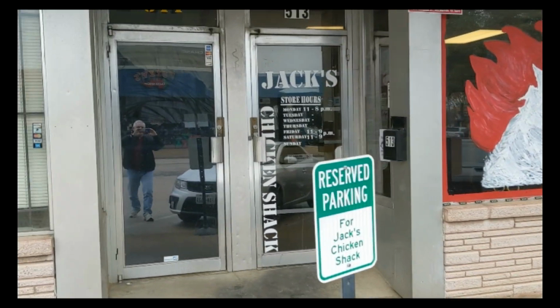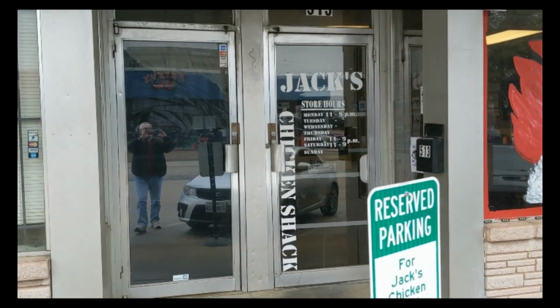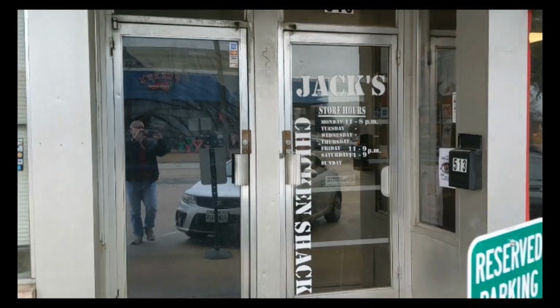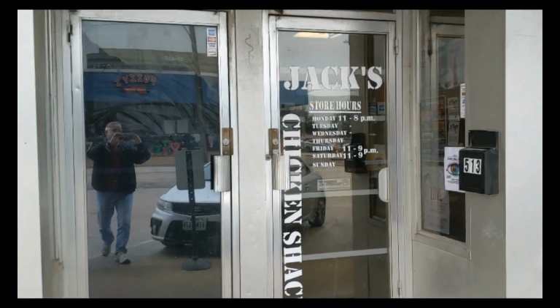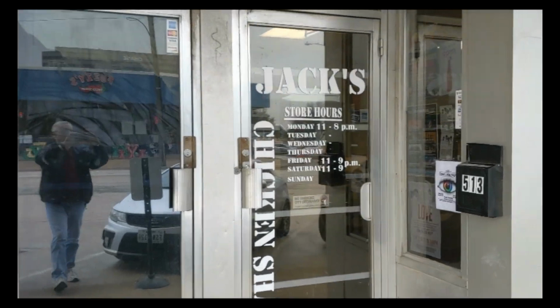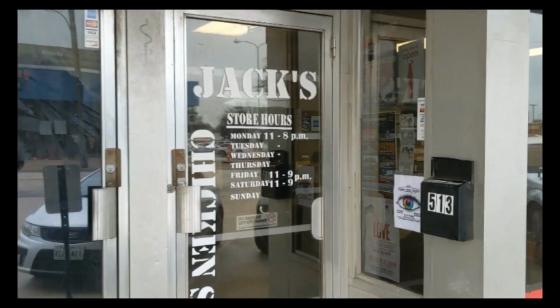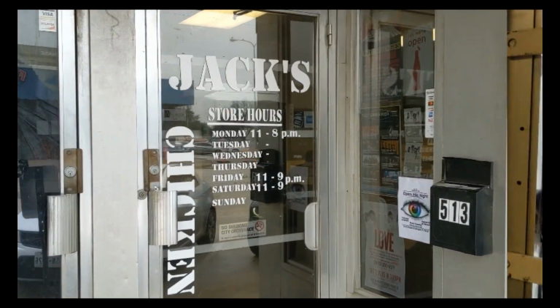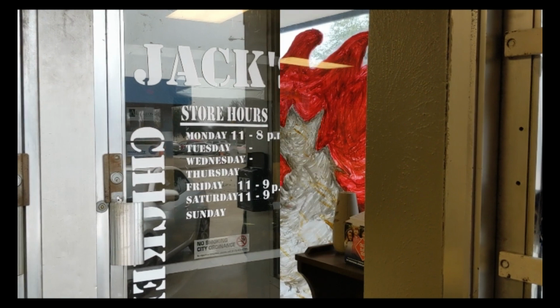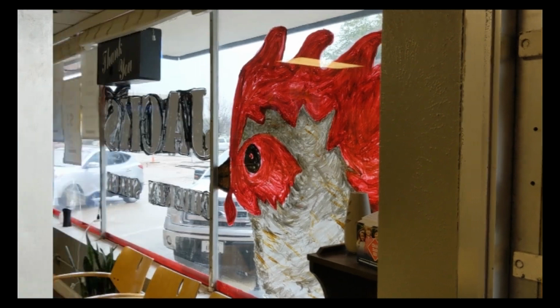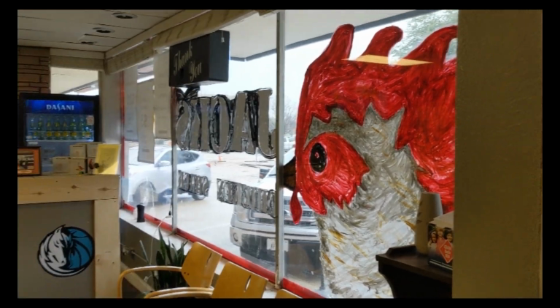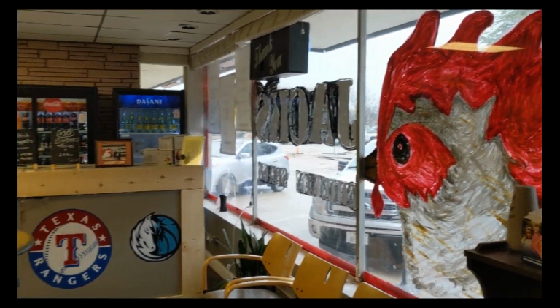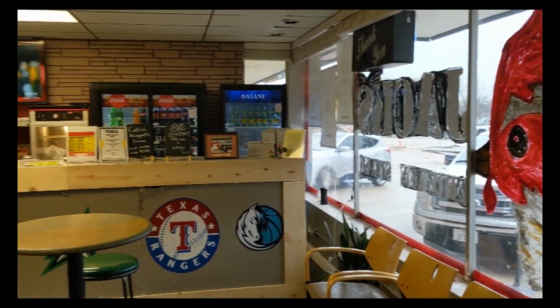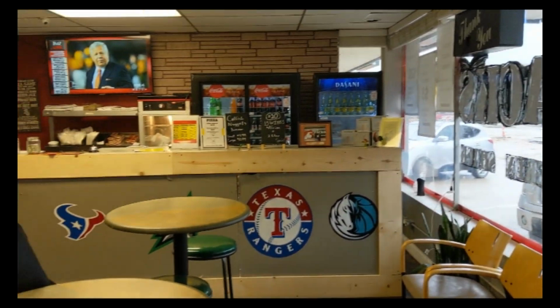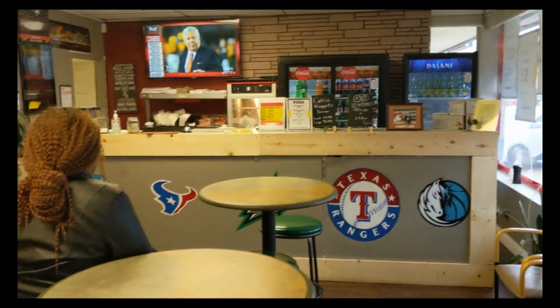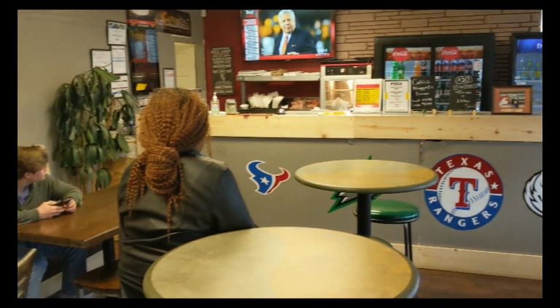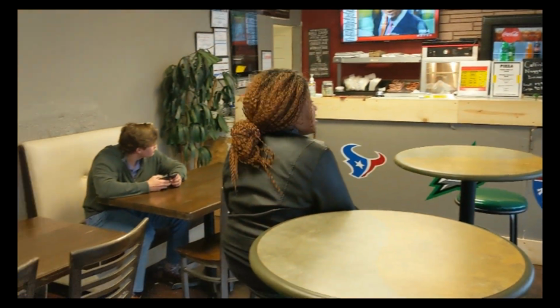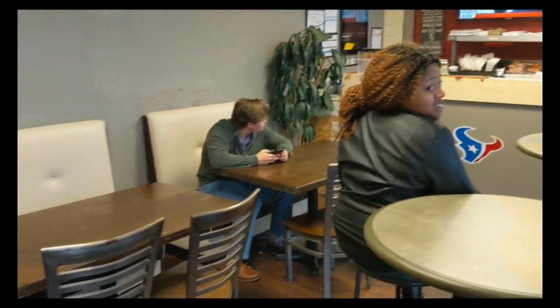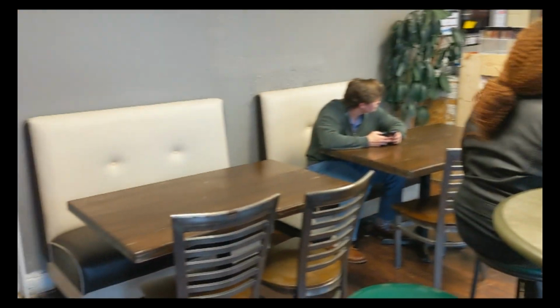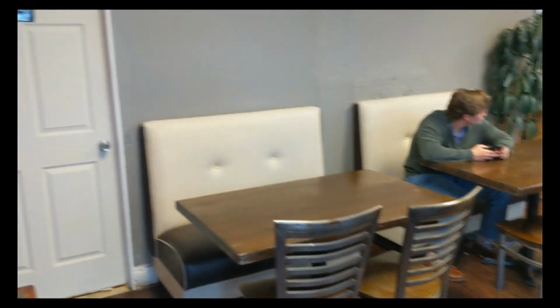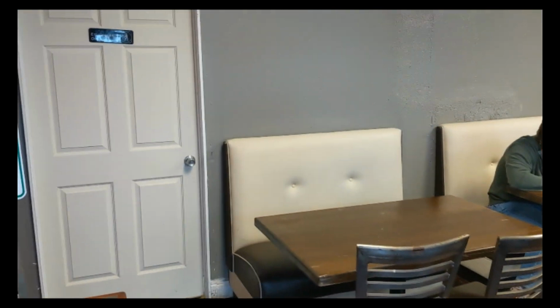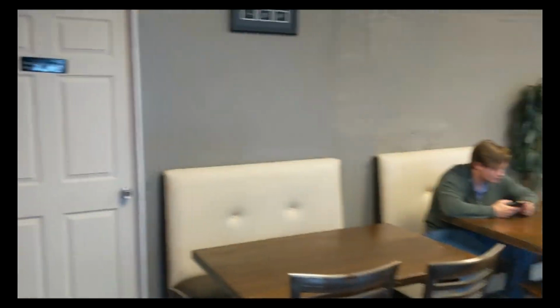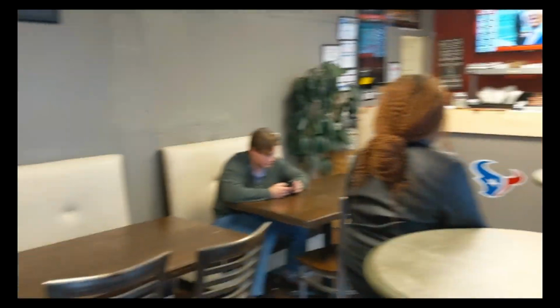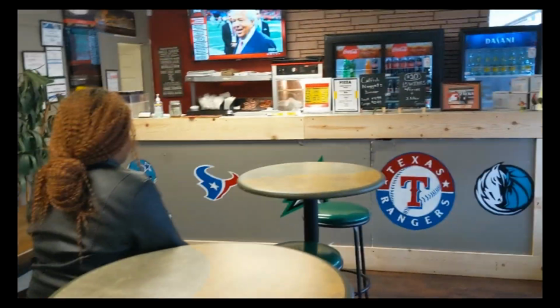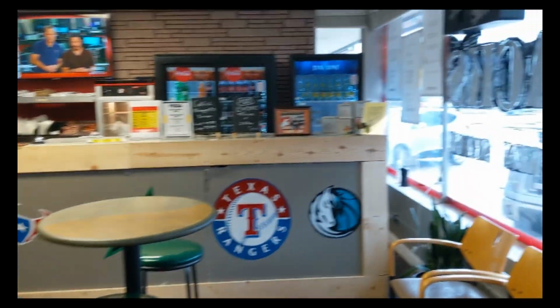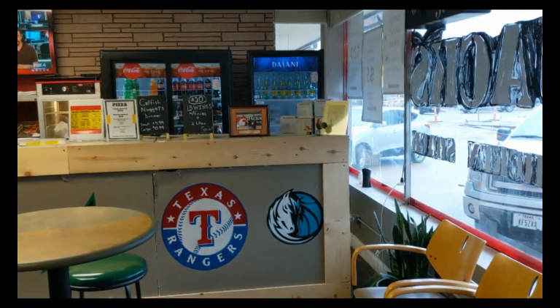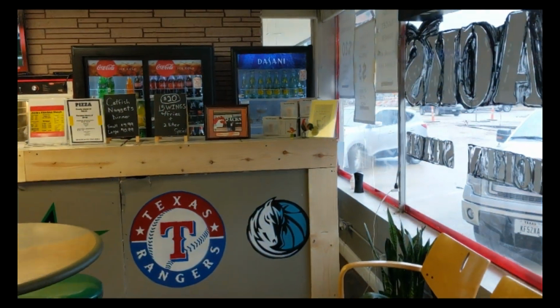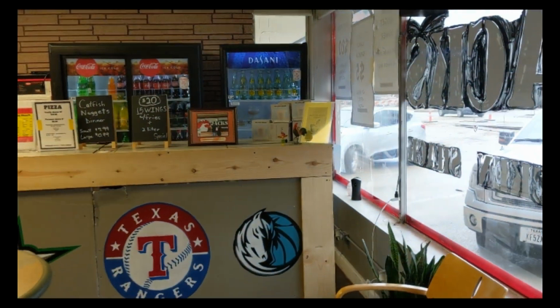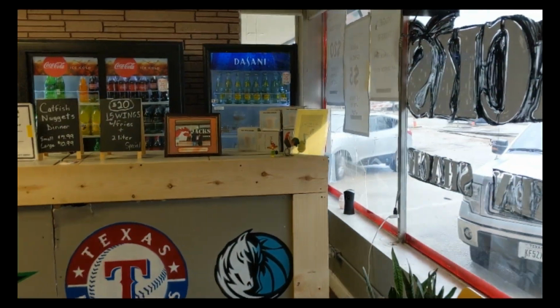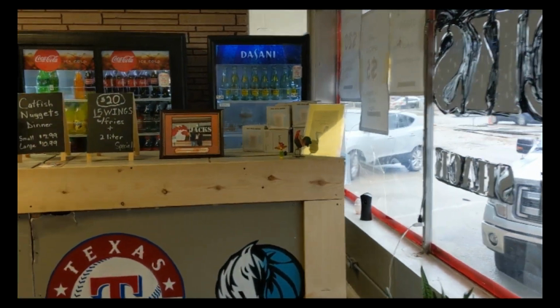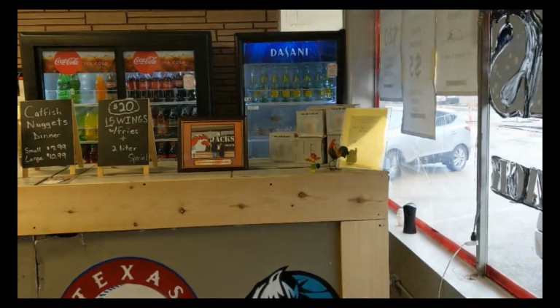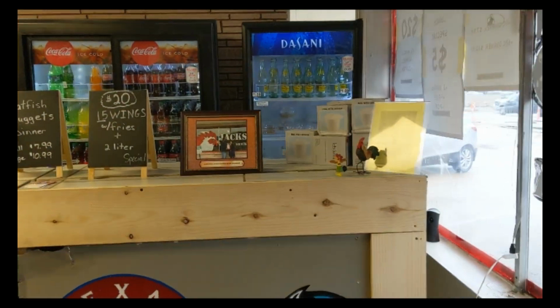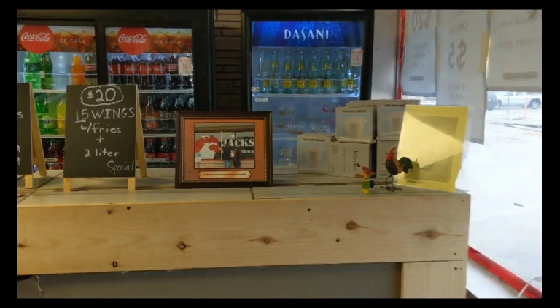Kim, this one is for you. Here at Jack's it is a fairly small place, just about four or five tables. Really small — takes about 30 minutes to make the pizza.